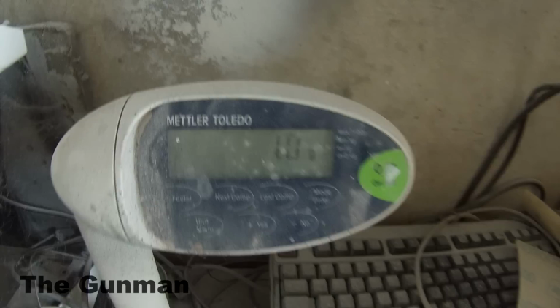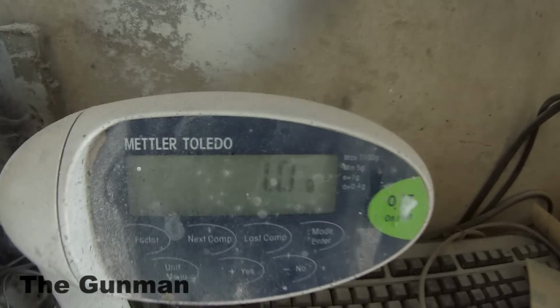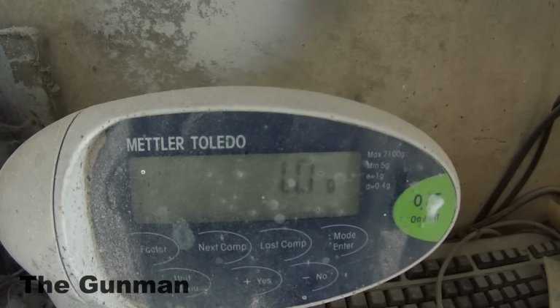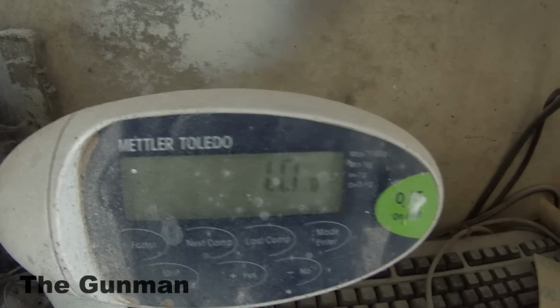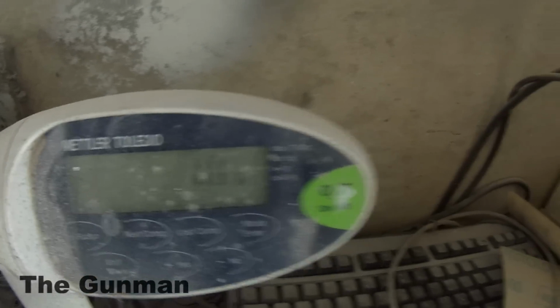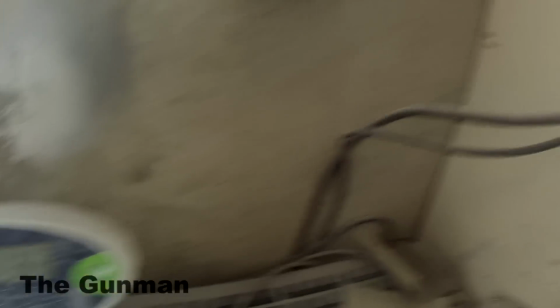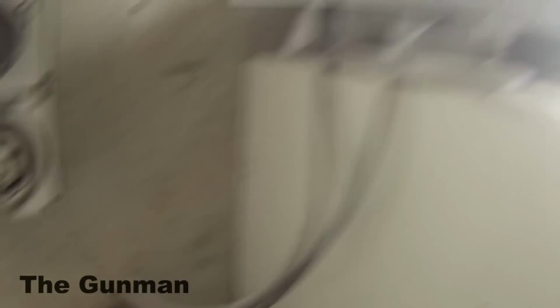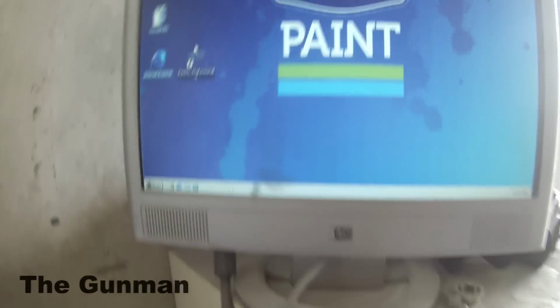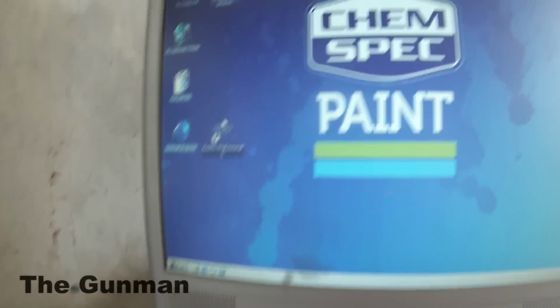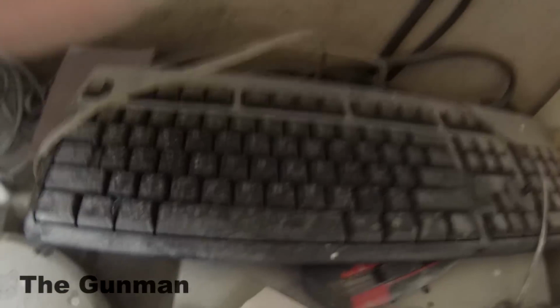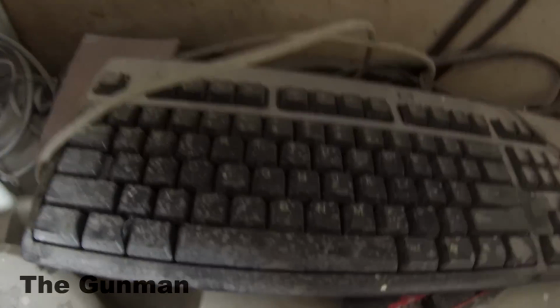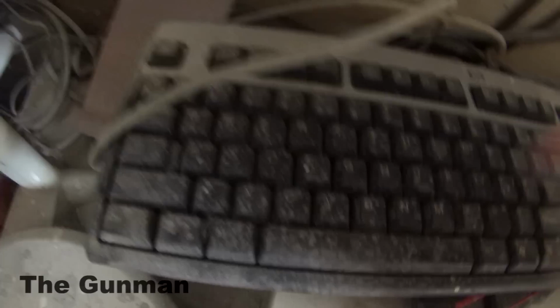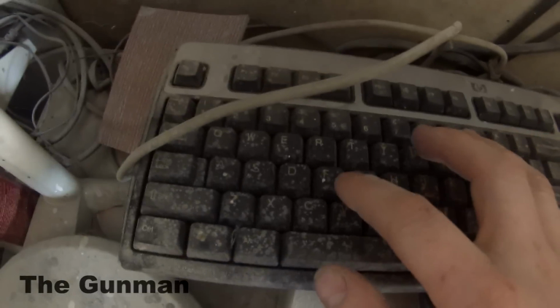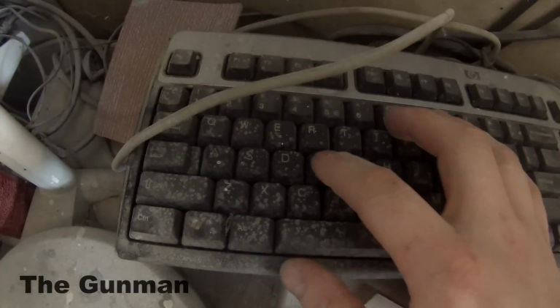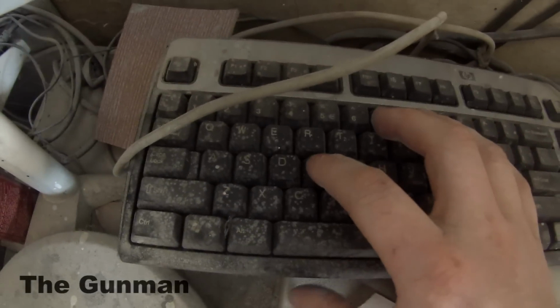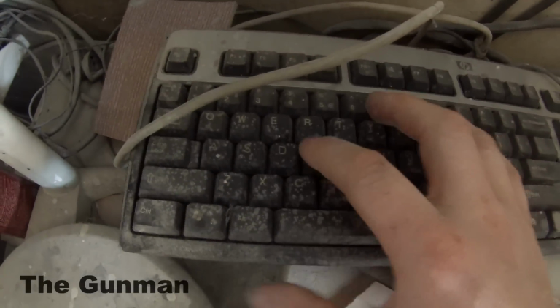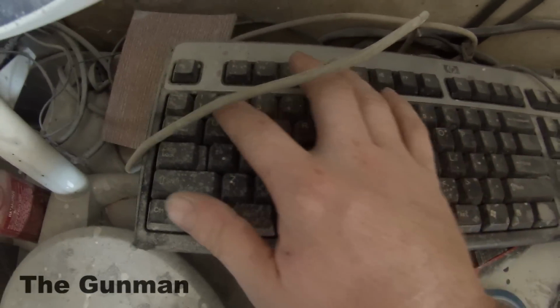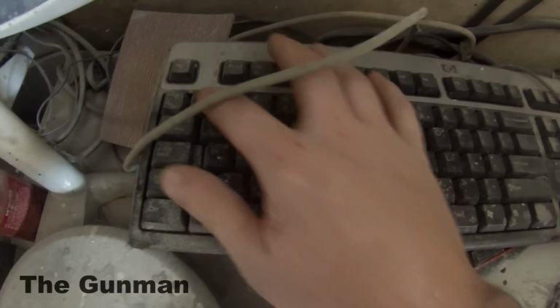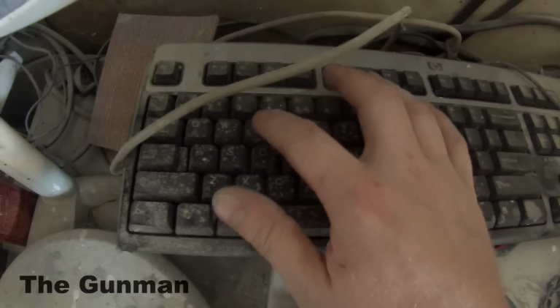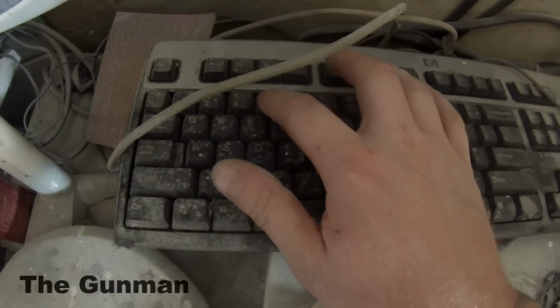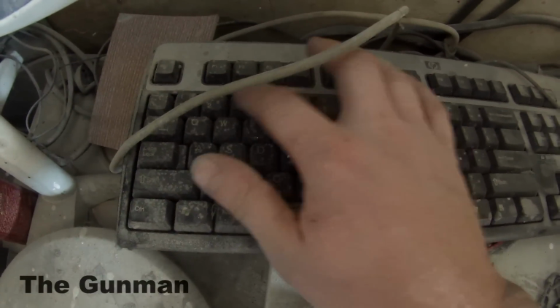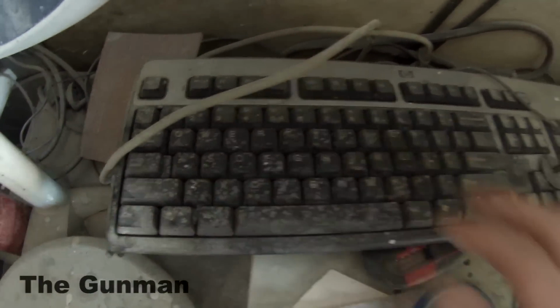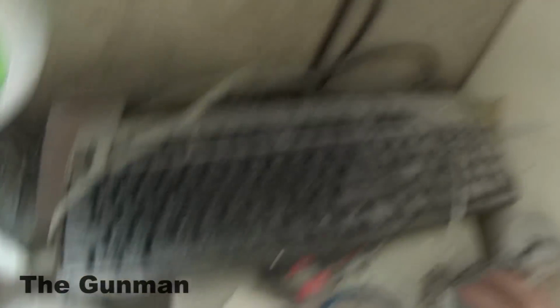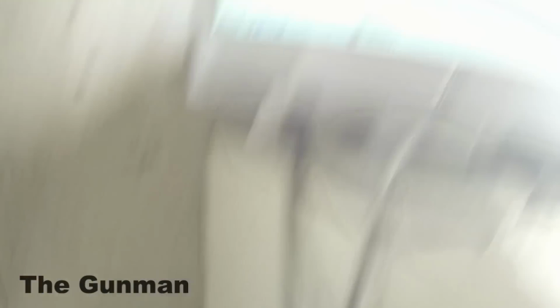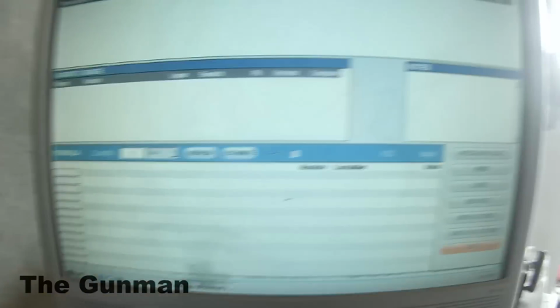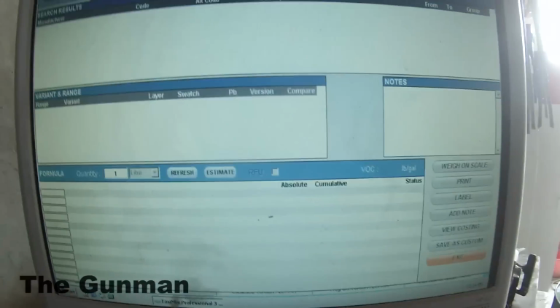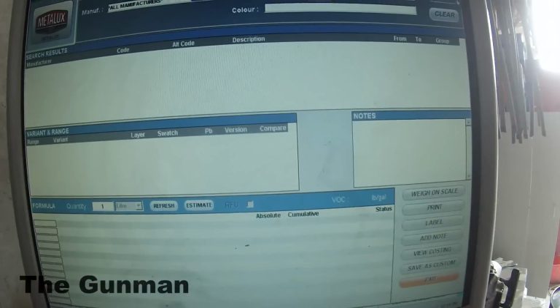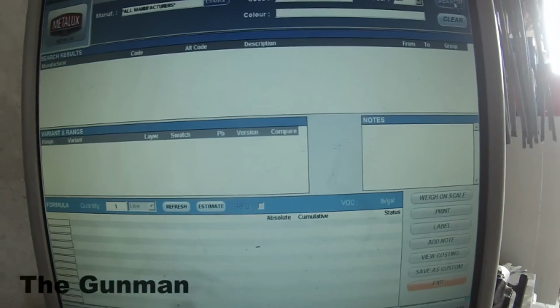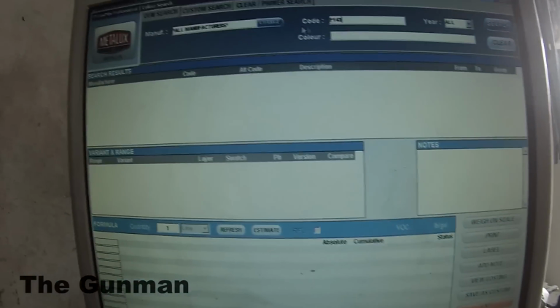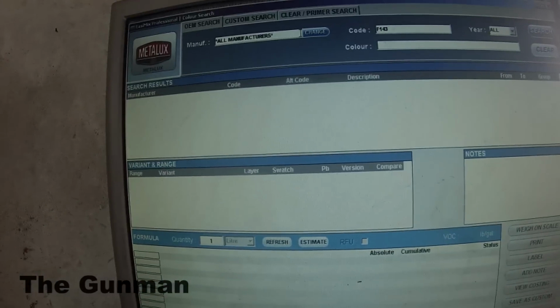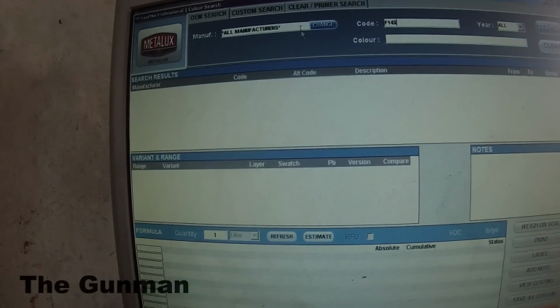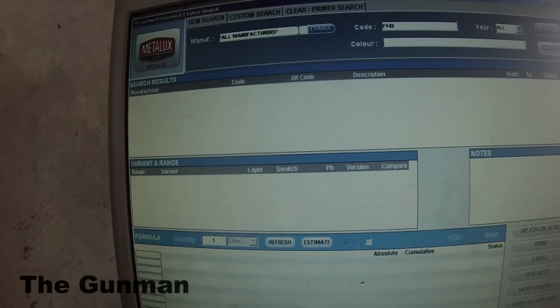You've got your scales and colors, and I'm just going to type in a common code. F143 is Sting Red. I'll type this color in — I'm not going to actually mix it up, but I'll show you how to do a search and what color tools we have available.